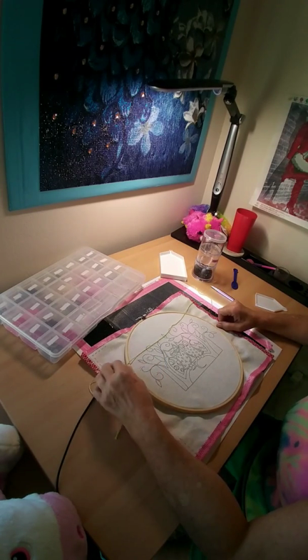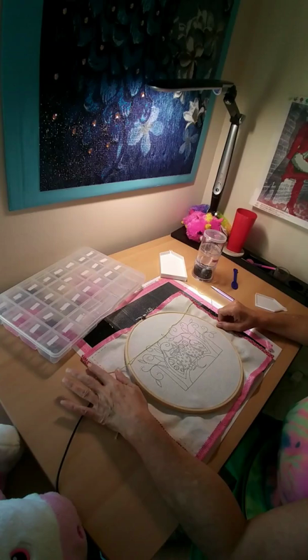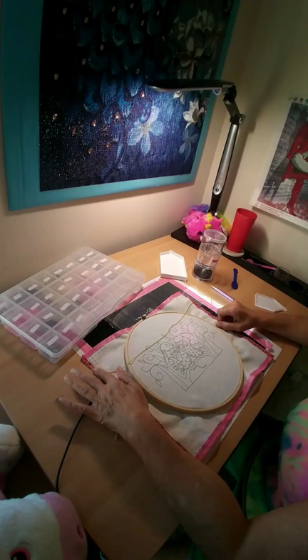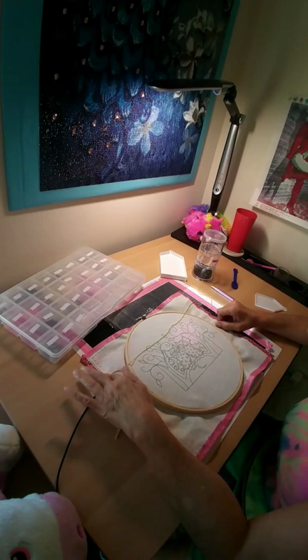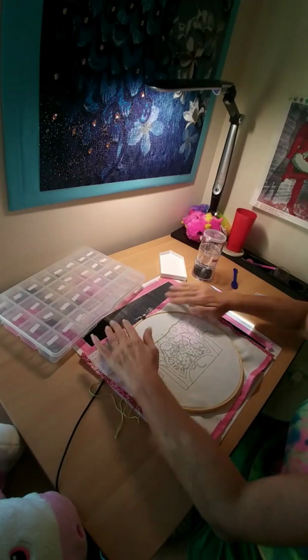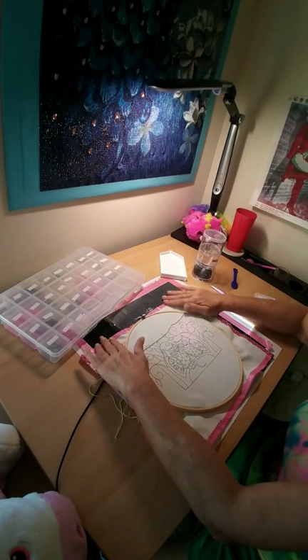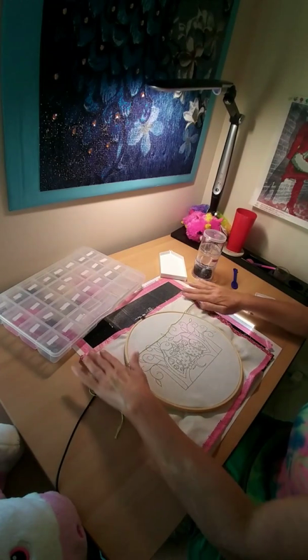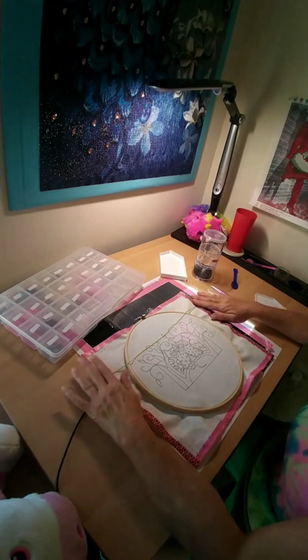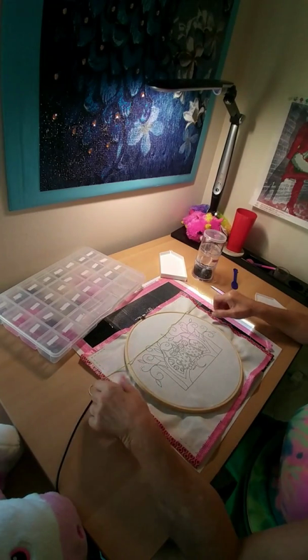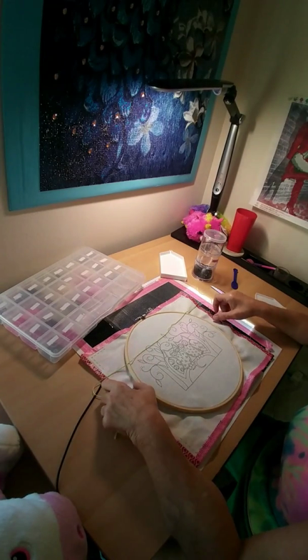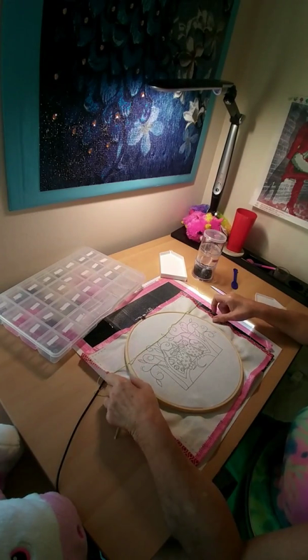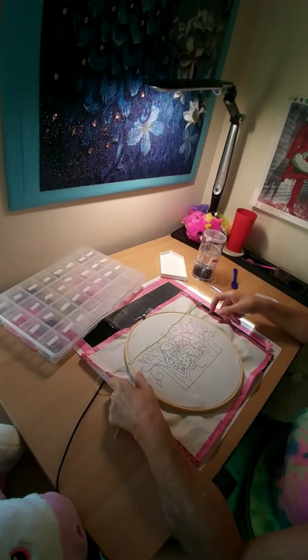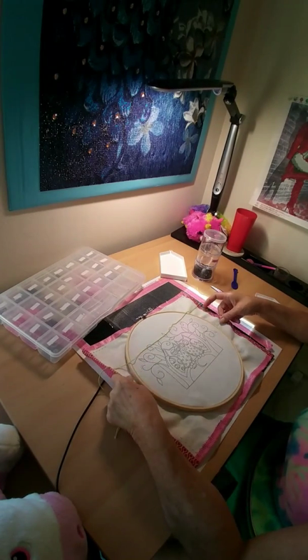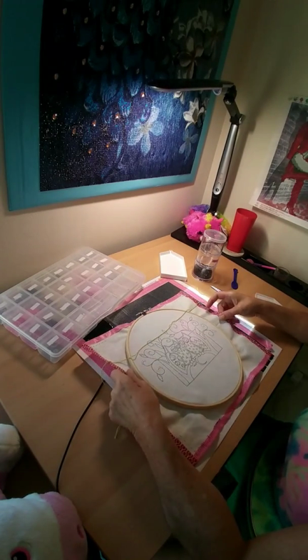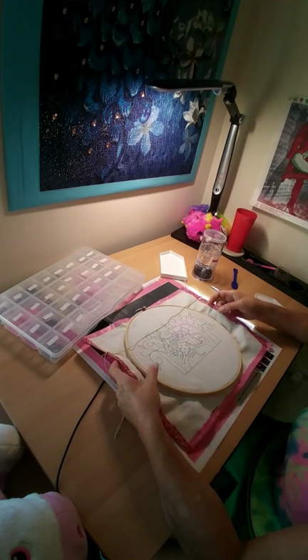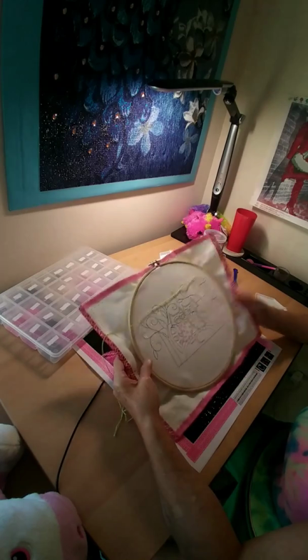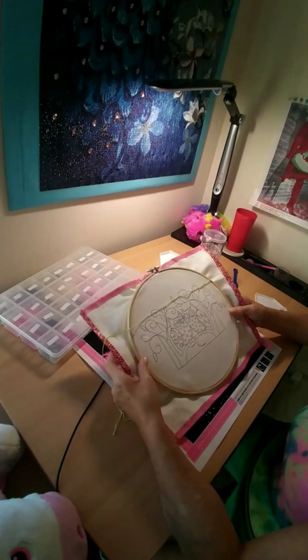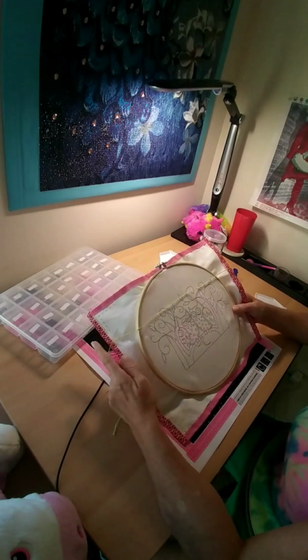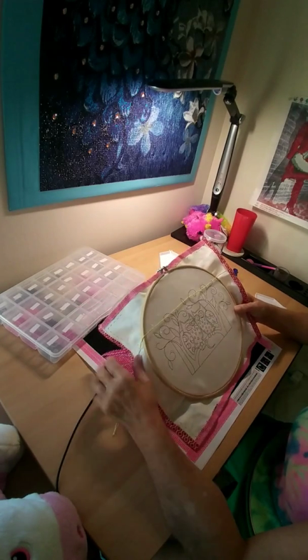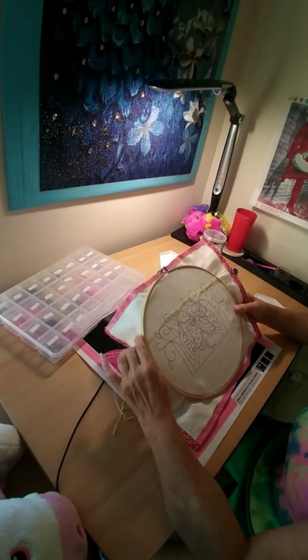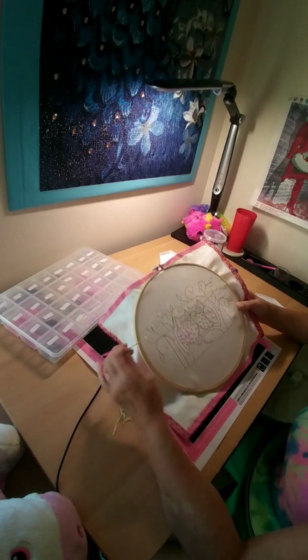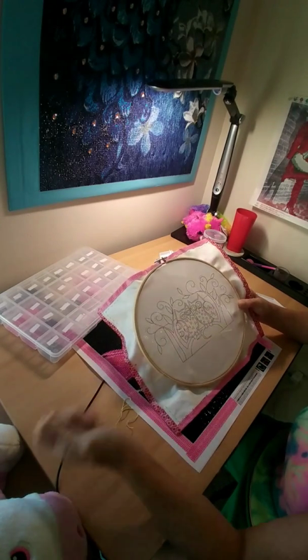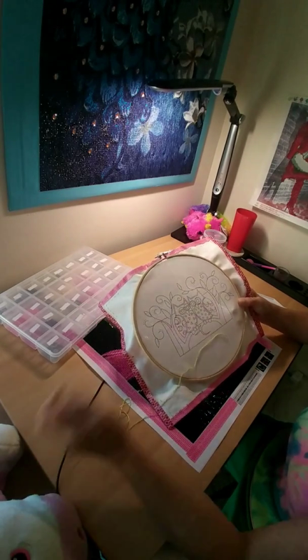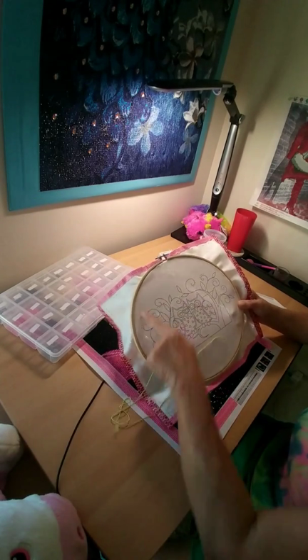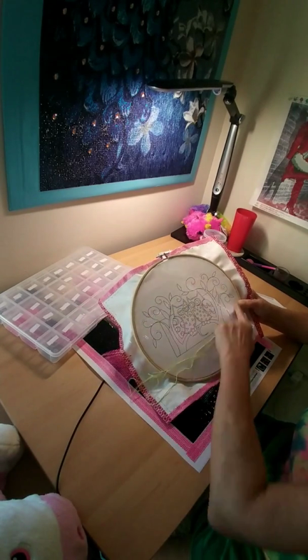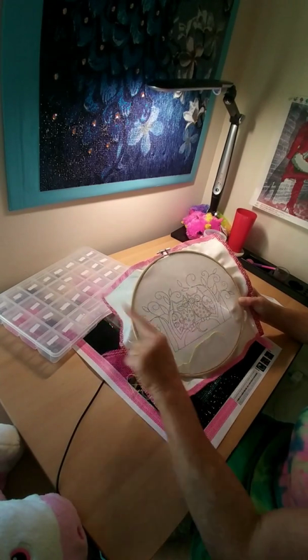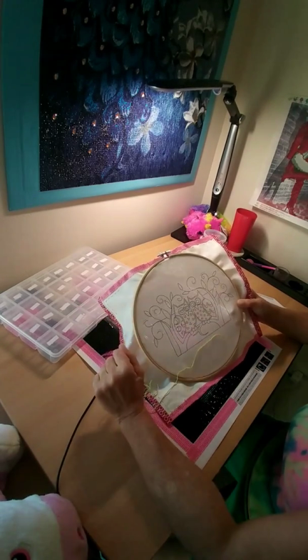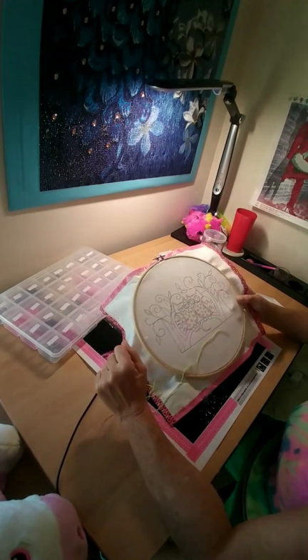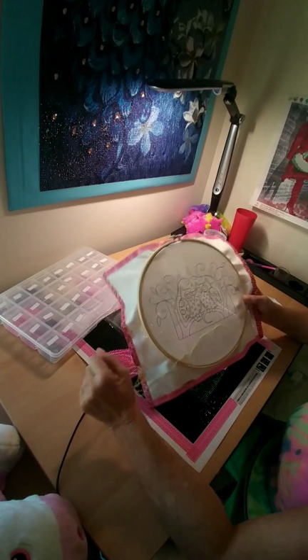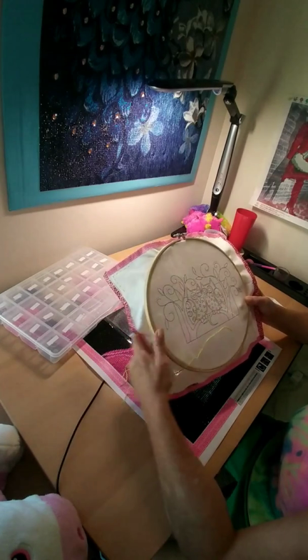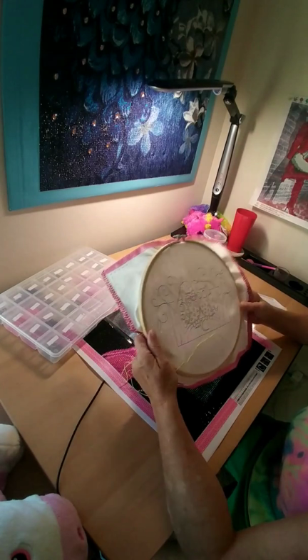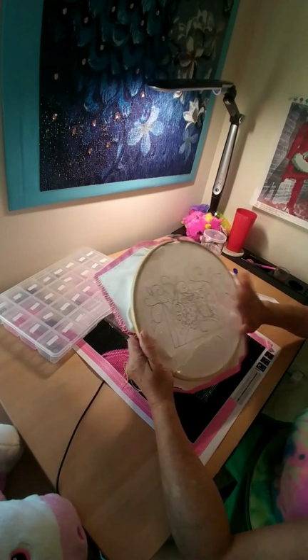I put washi tape around the canvas and, as you can see, I put it in the hoop drum tight.